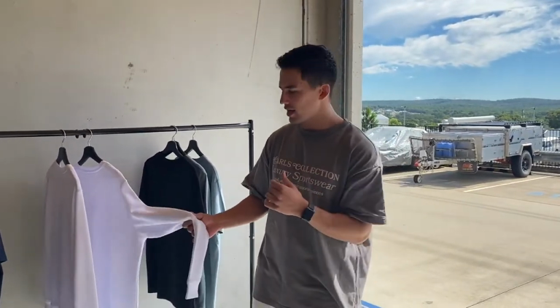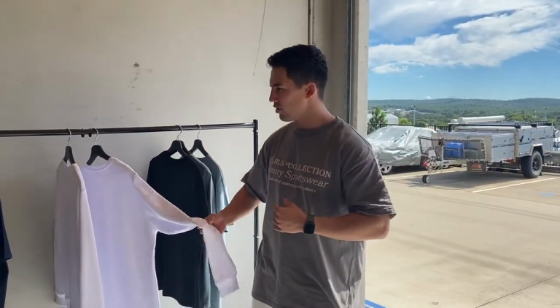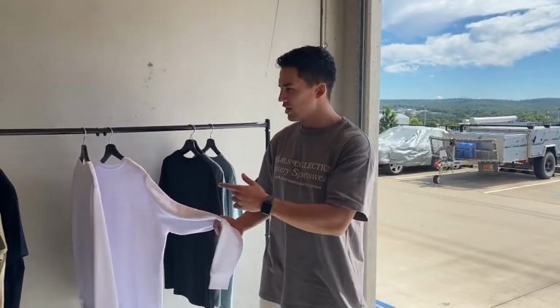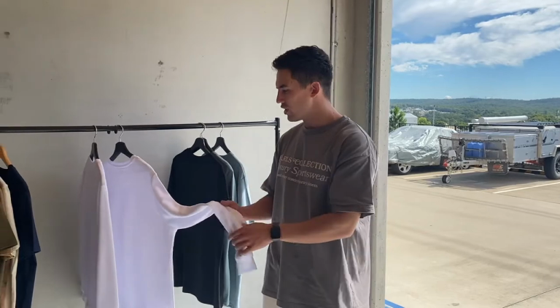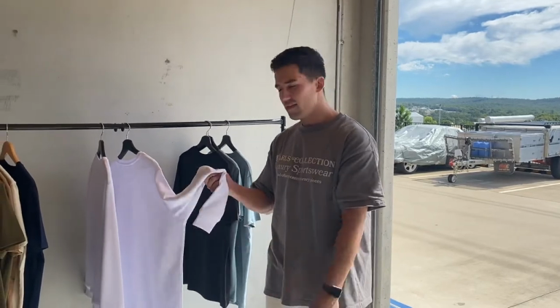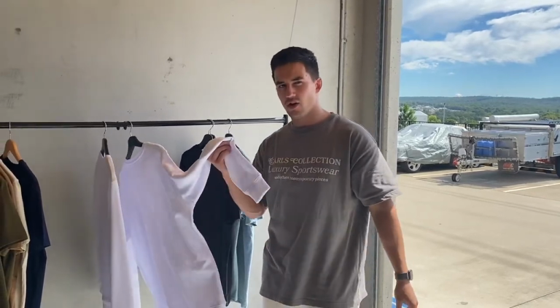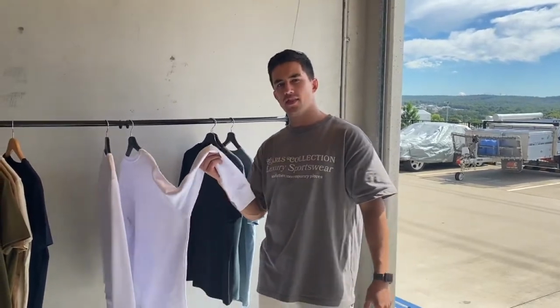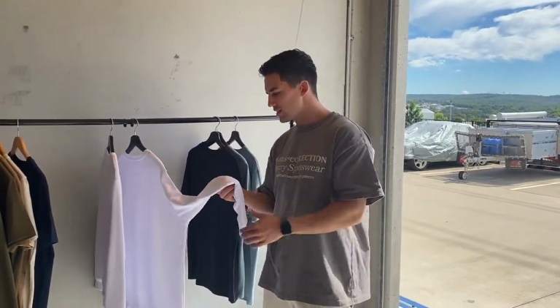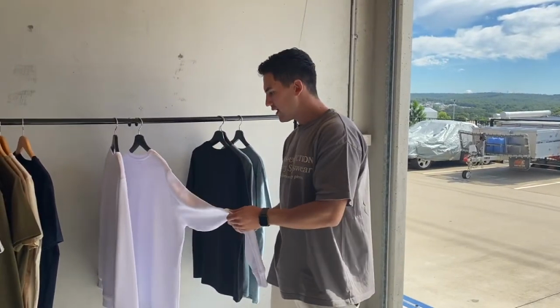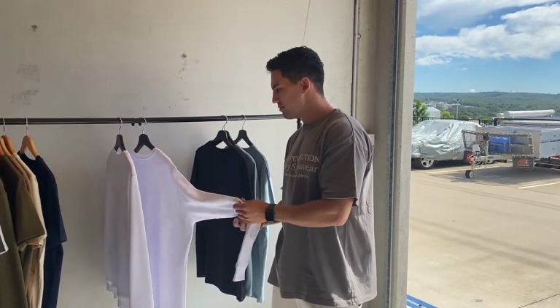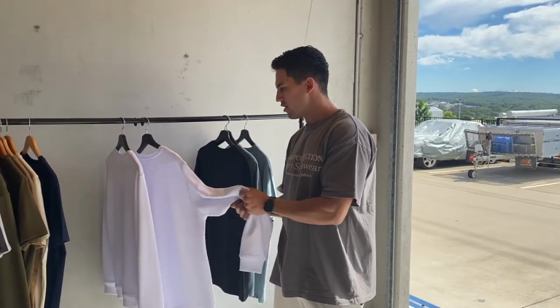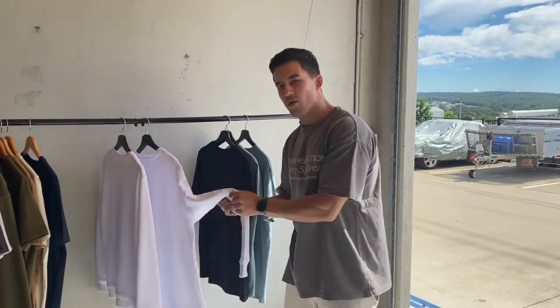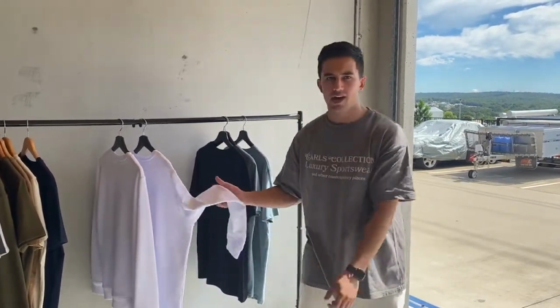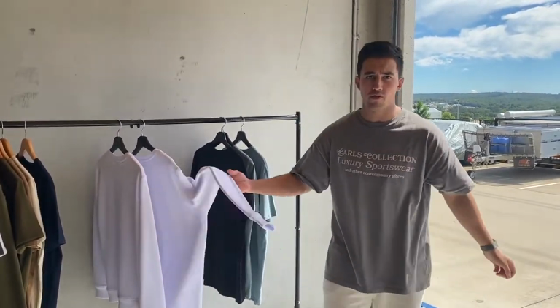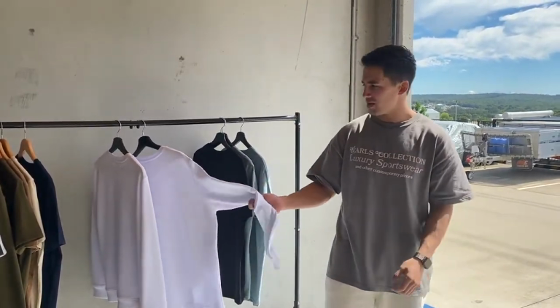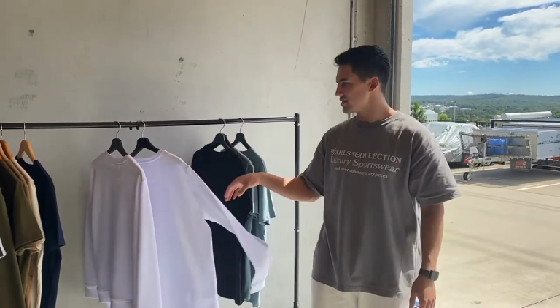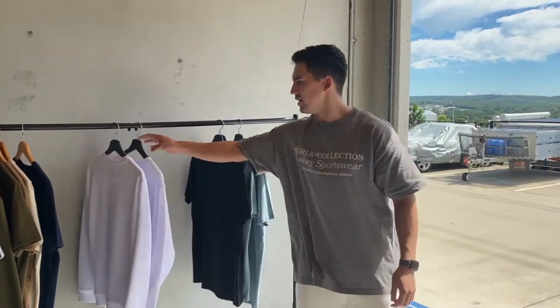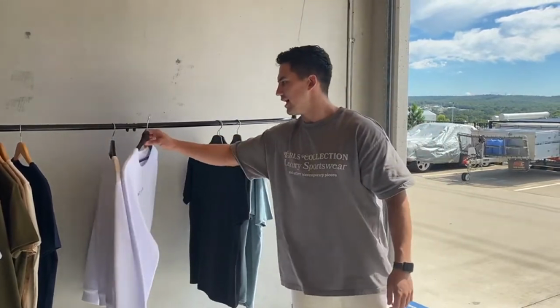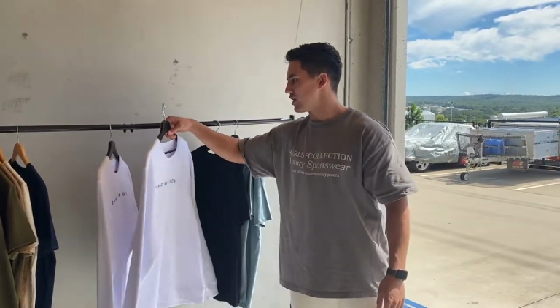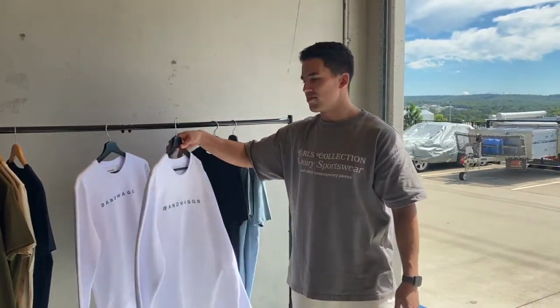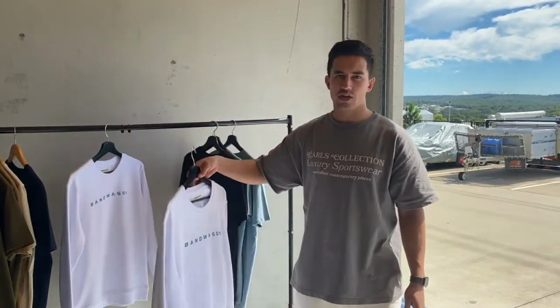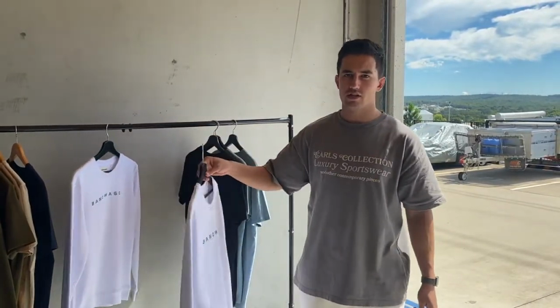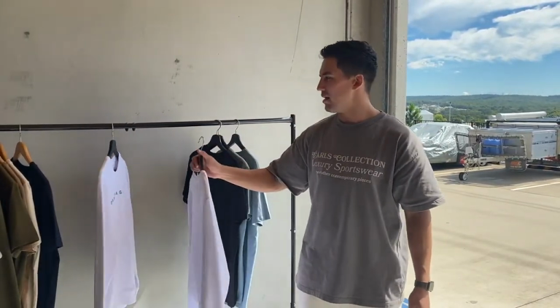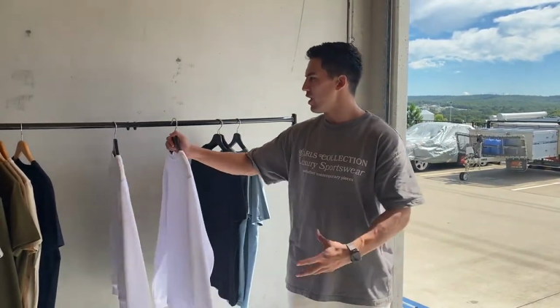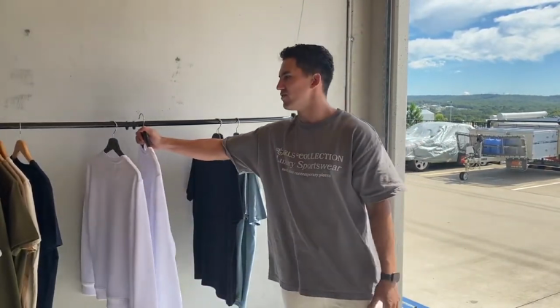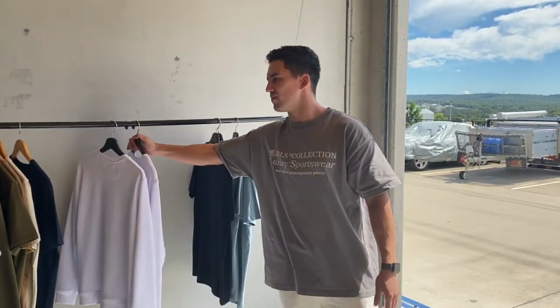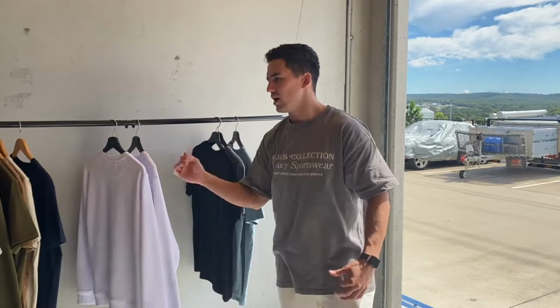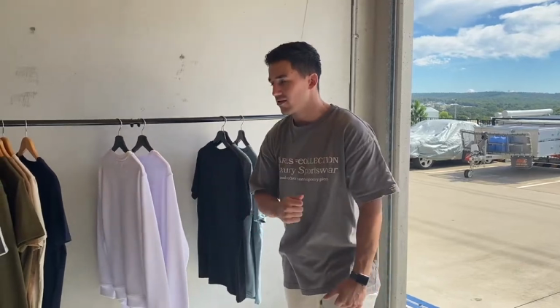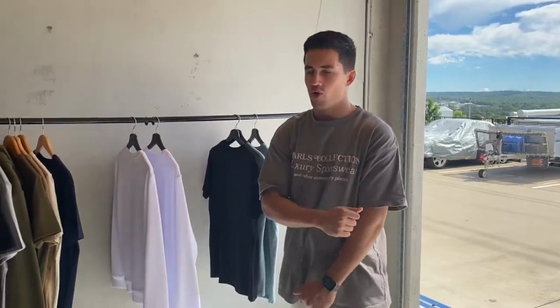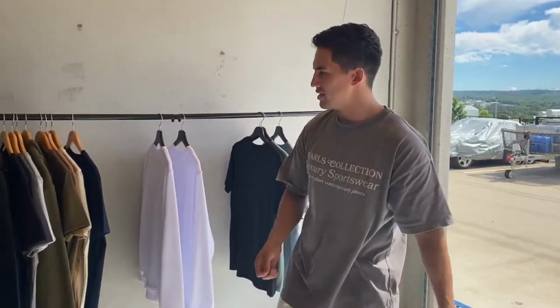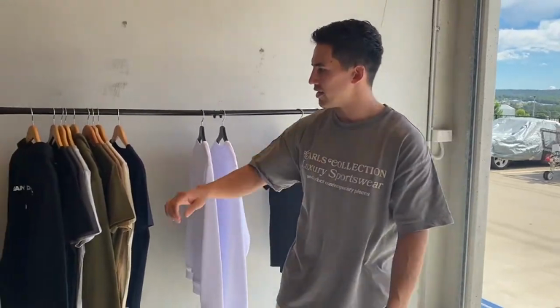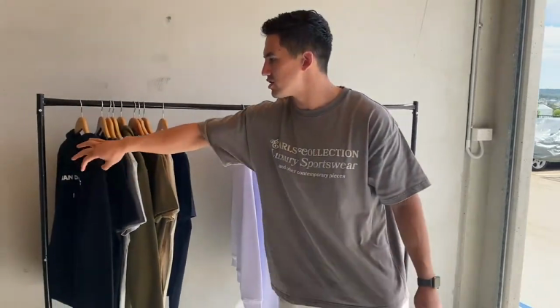If anyone had our jumpers from the last collection — the blue crew neck or the hoodies — these are a lot thinner than those. They're pretty much perfect for autumn and you can wear them all year round. But if you're looking for something a lot thicker or warmer, you'd stick with our hoodies.